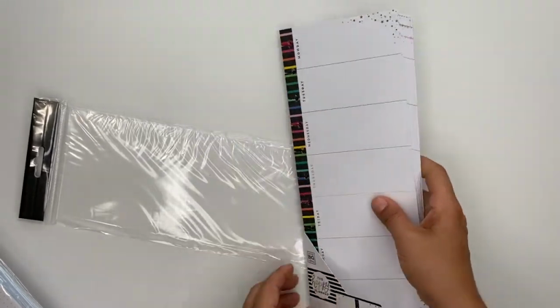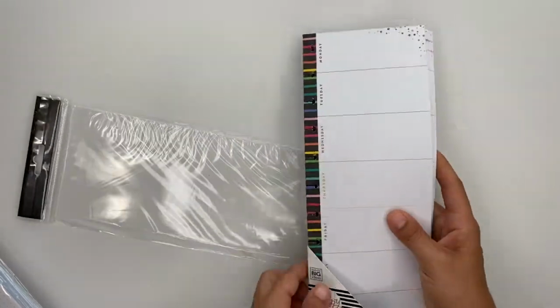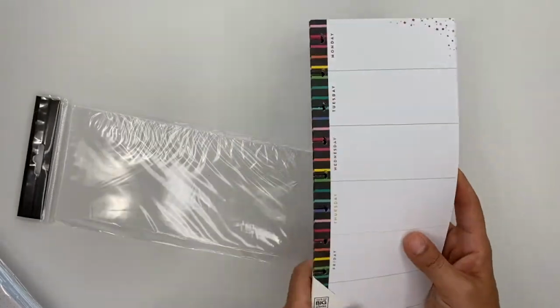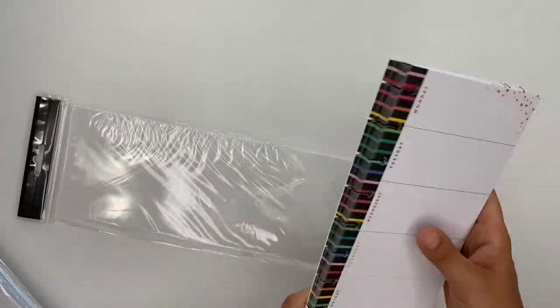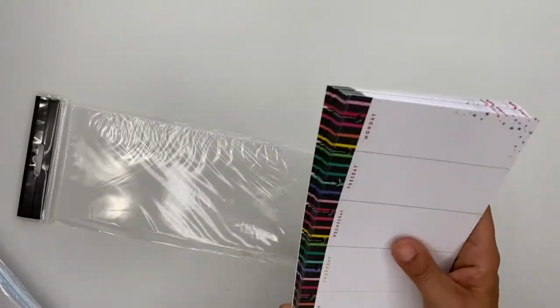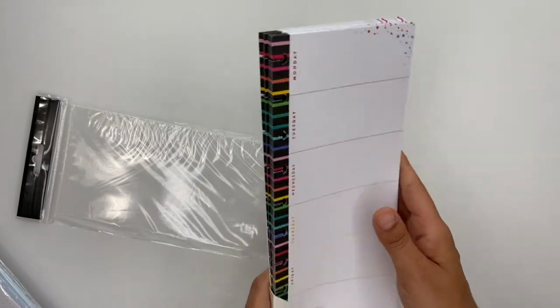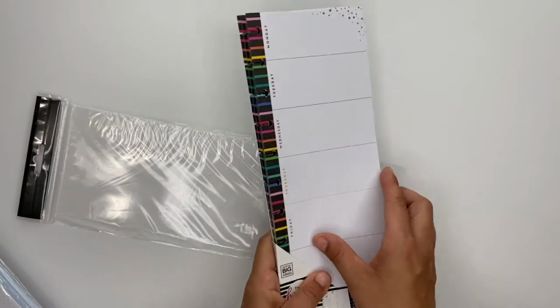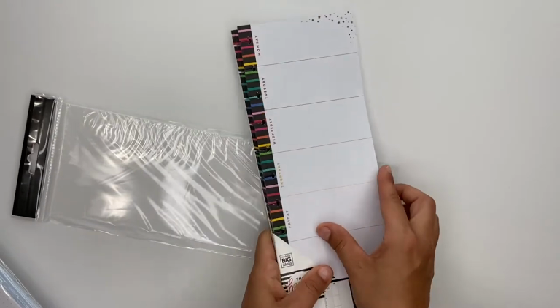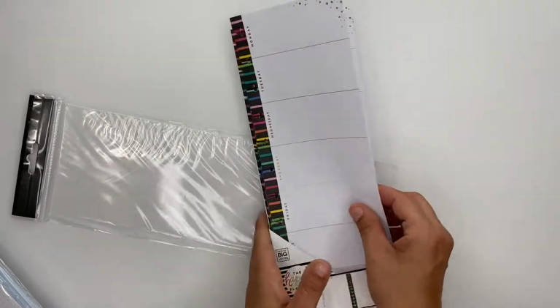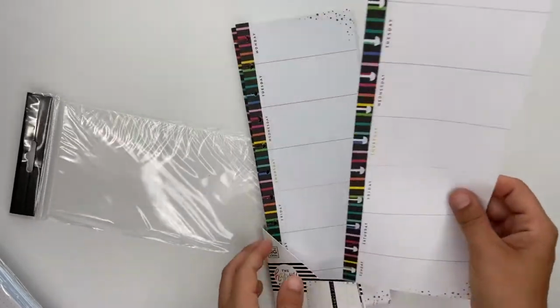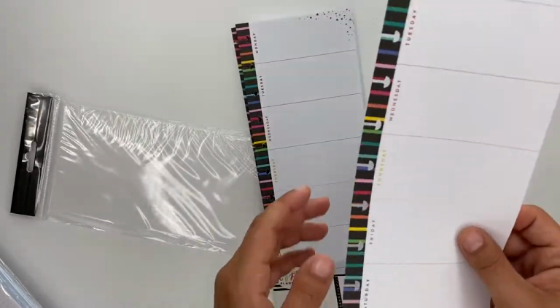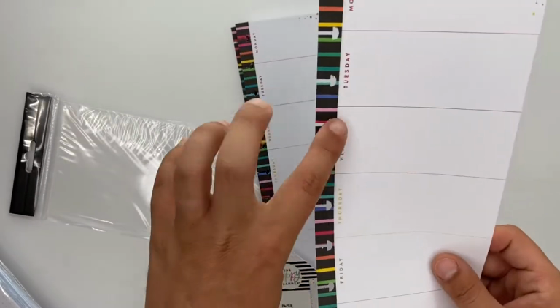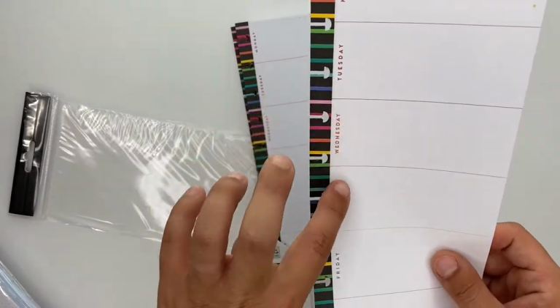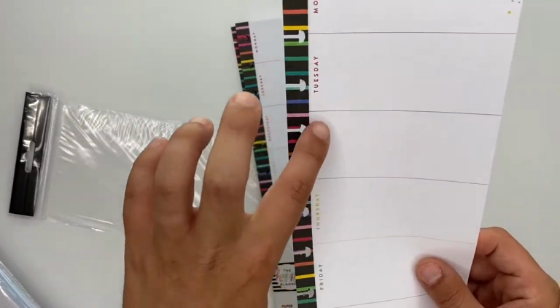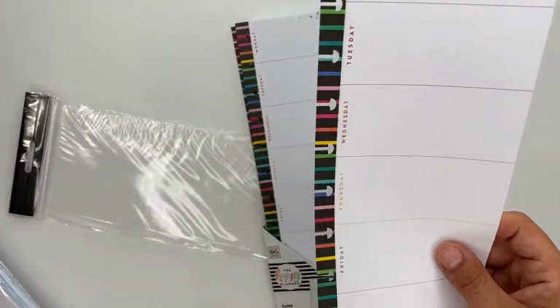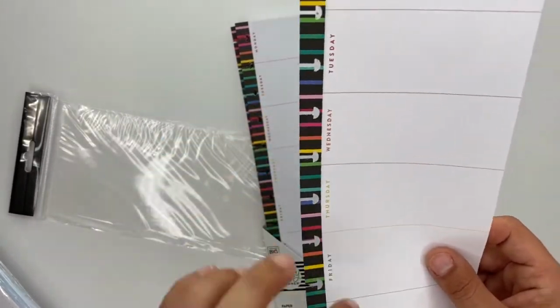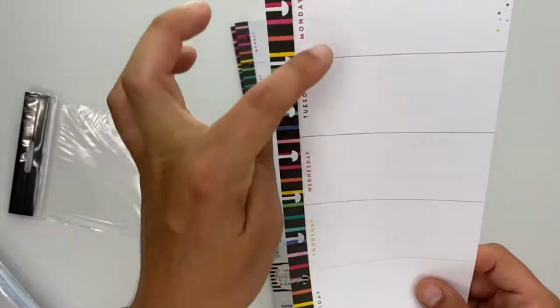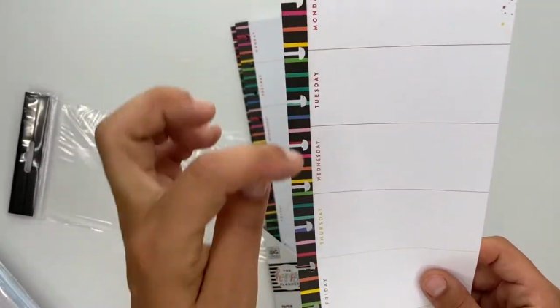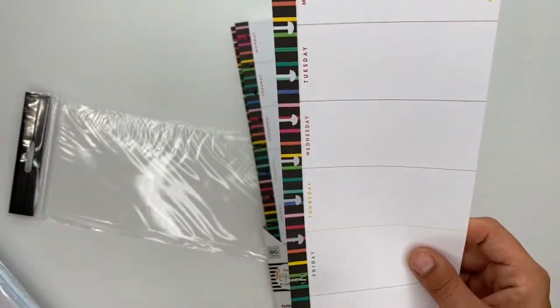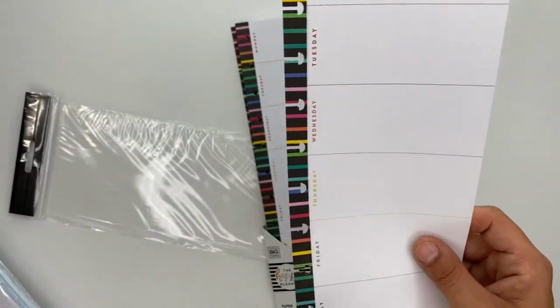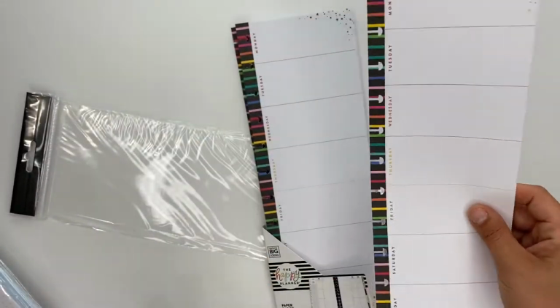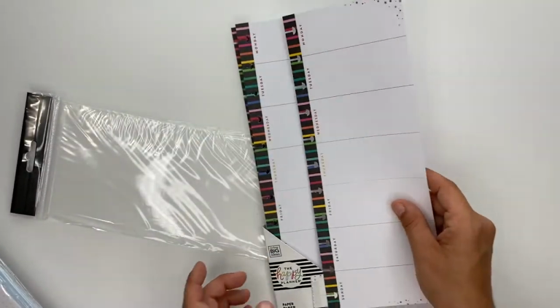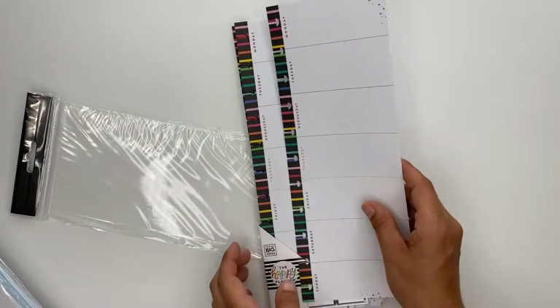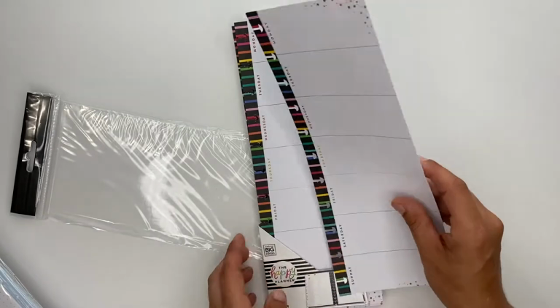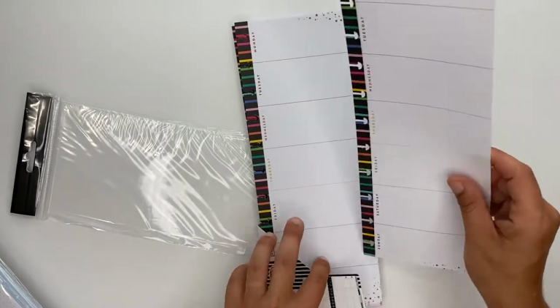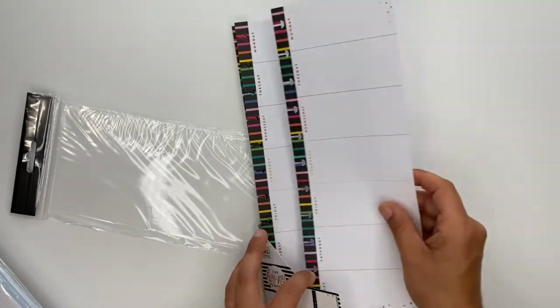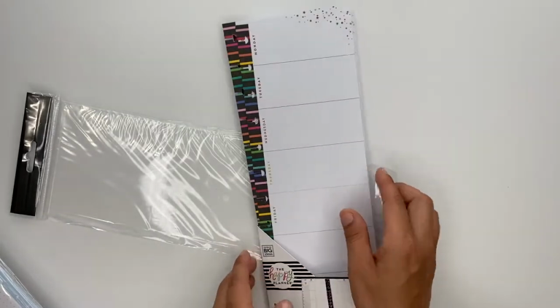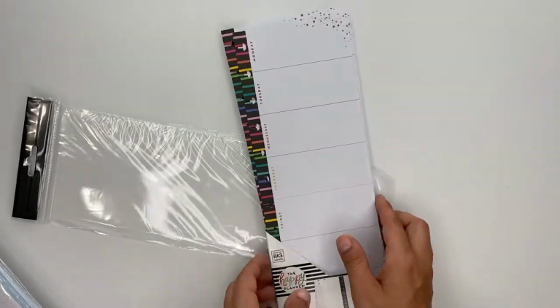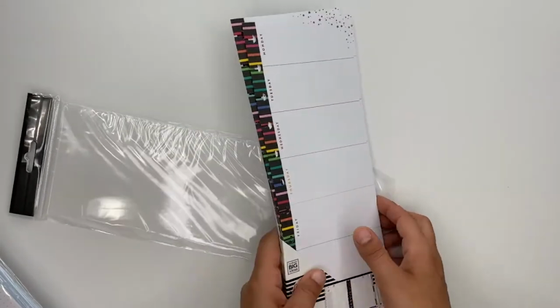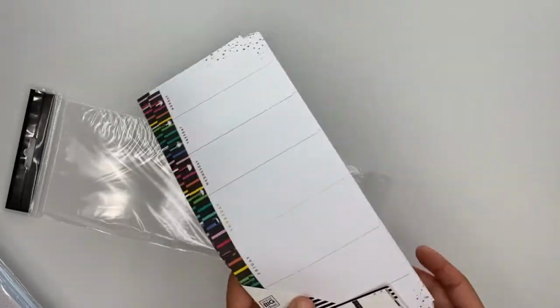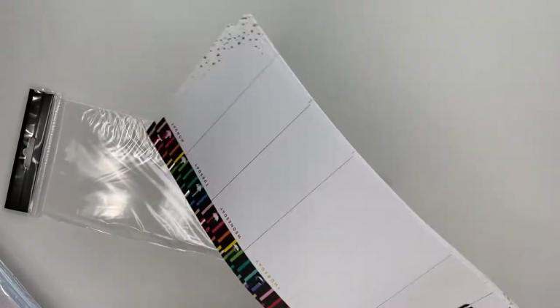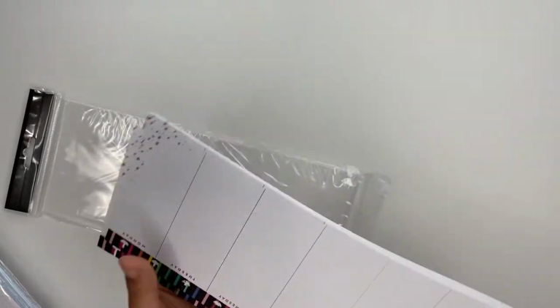It's sized for the big, but you could always fold it up and use it inside the classic size if you wanted to. Or if you just love the paper but don't need the days of the week, you could cover those up and cut it down to fit a classic.